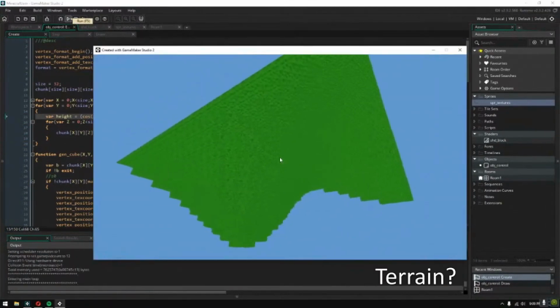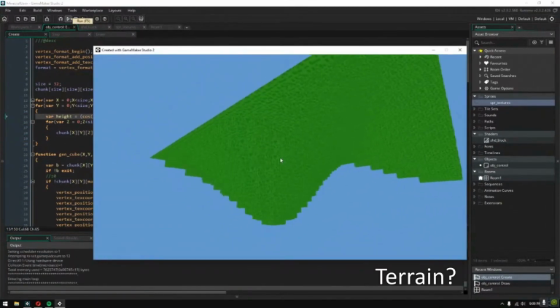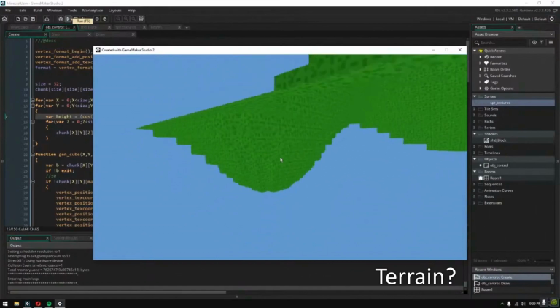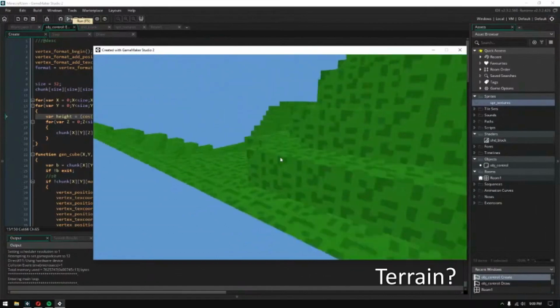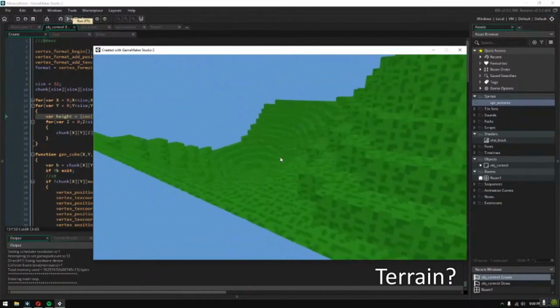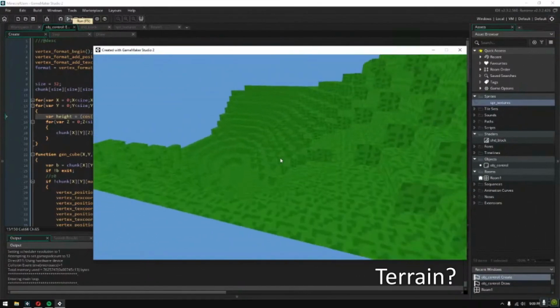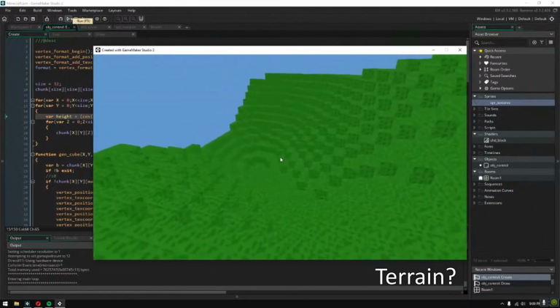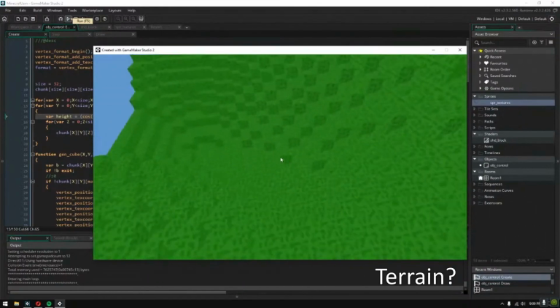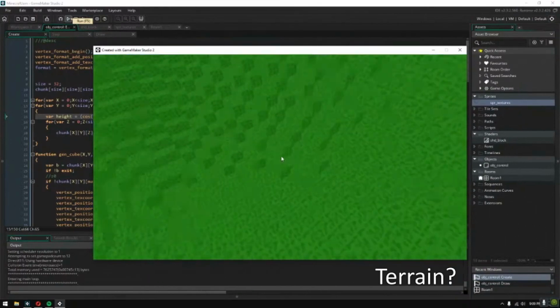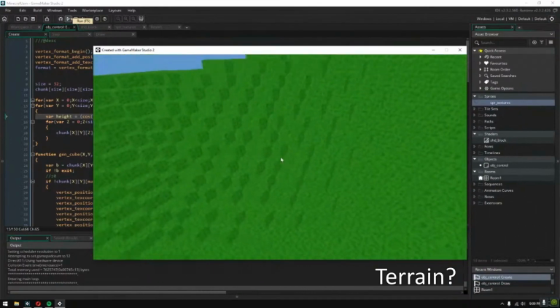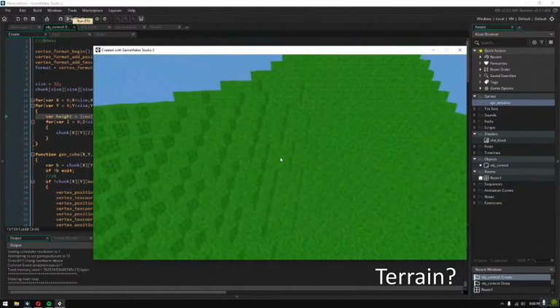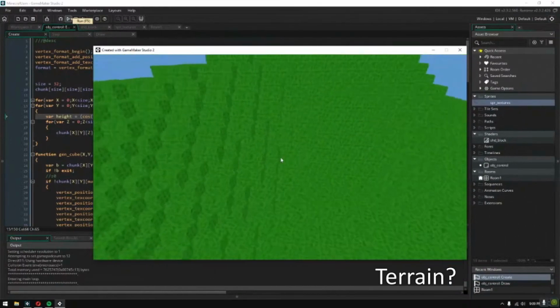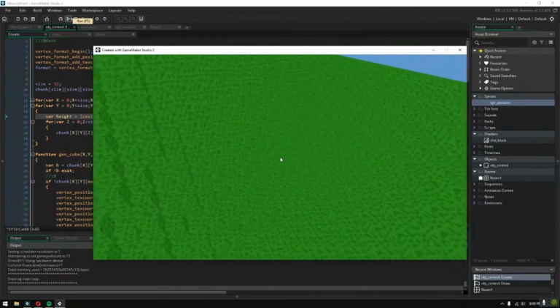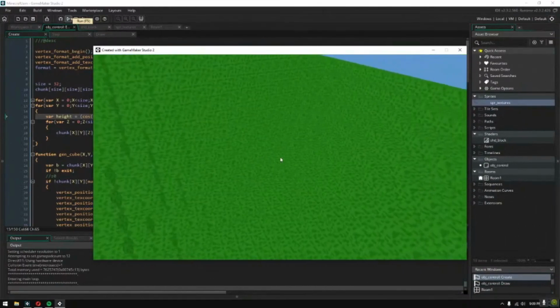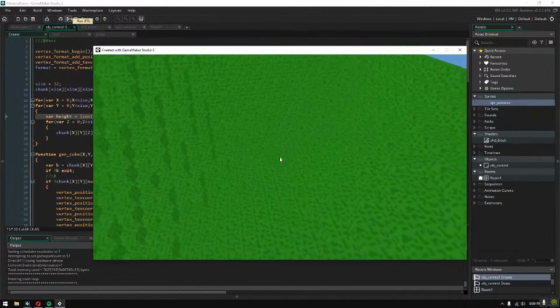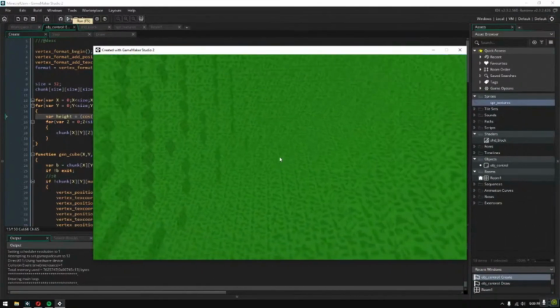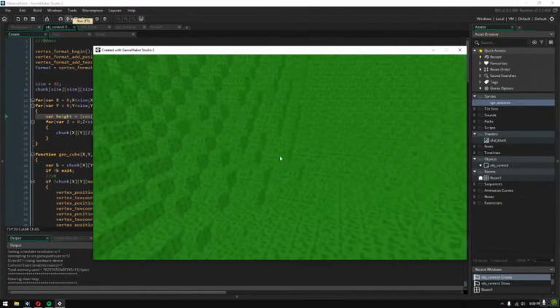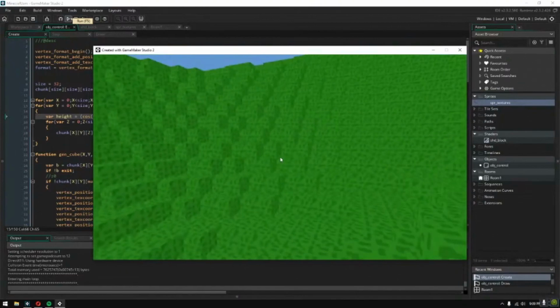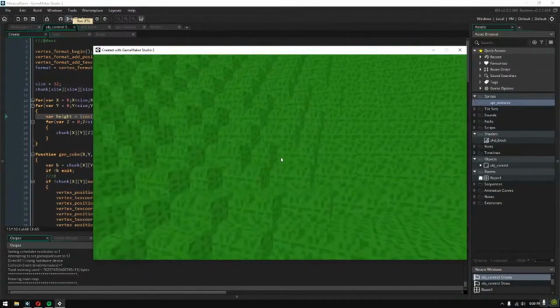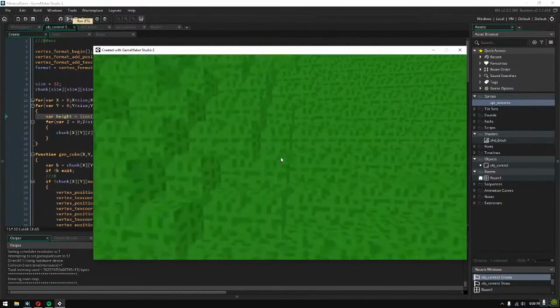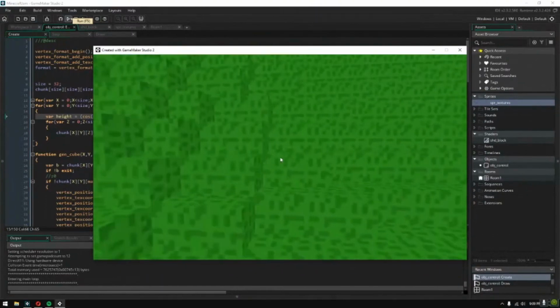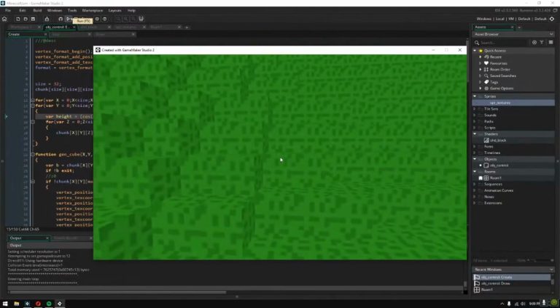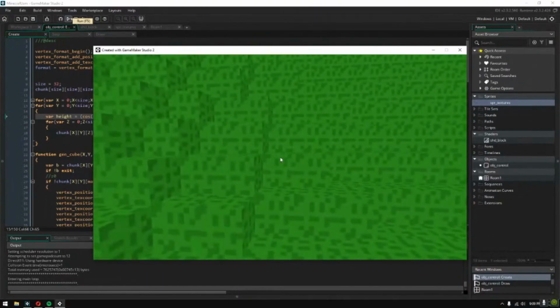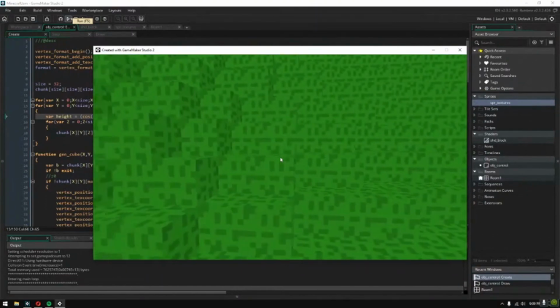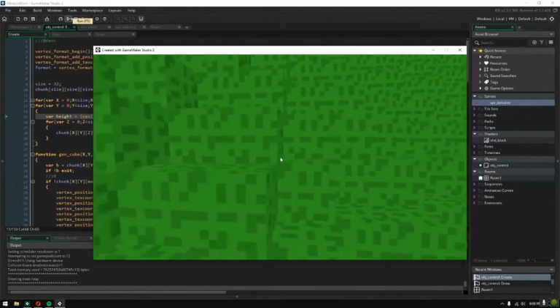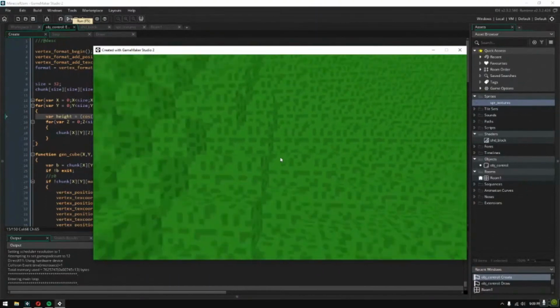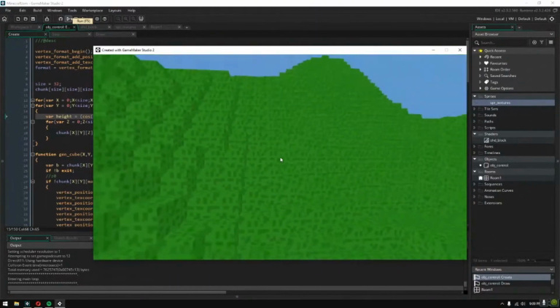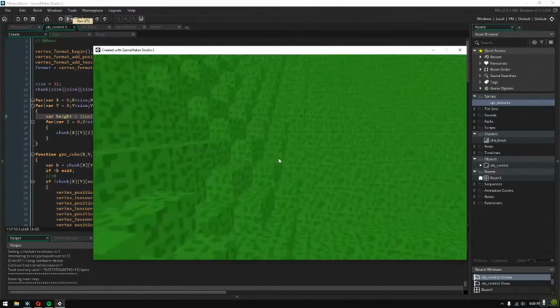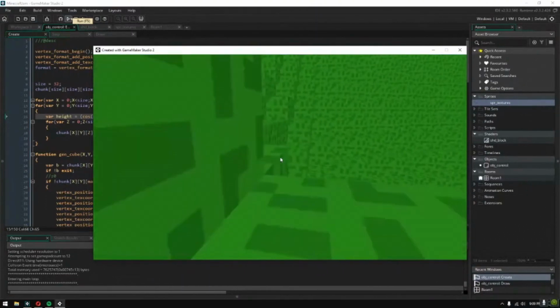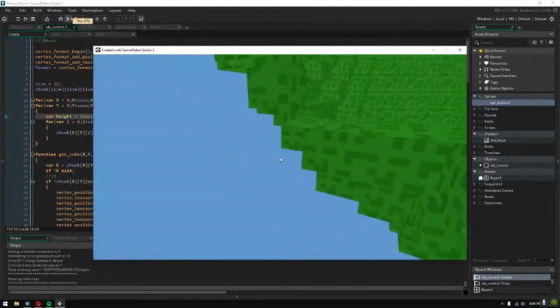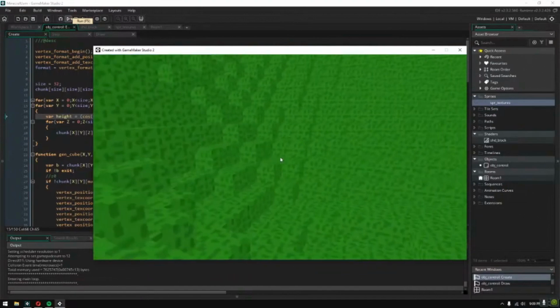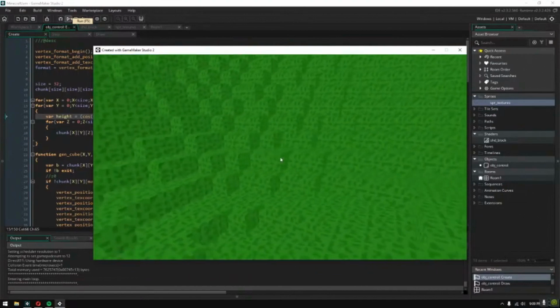One hour in, we finally have something that sort of resembles Minecraft terrain. Instead of using fancy noise algorithms for the terrain generation, I just made up my own using sine waves. It's good enough.